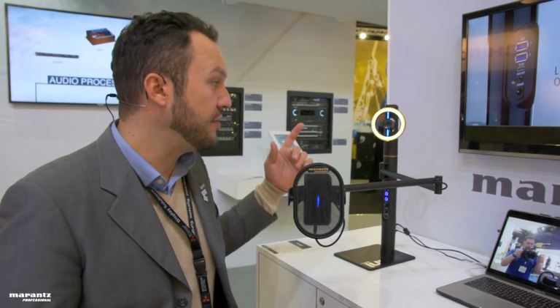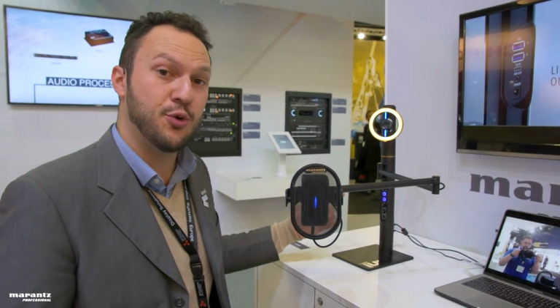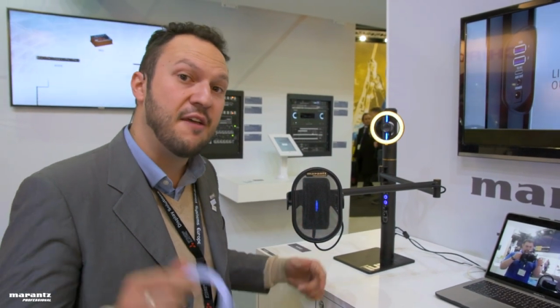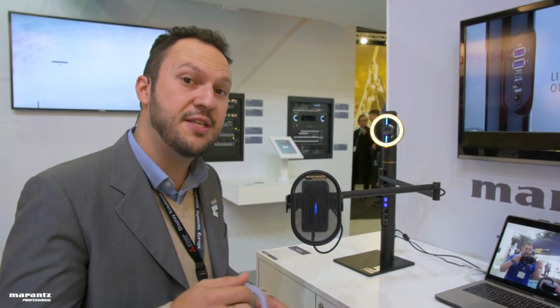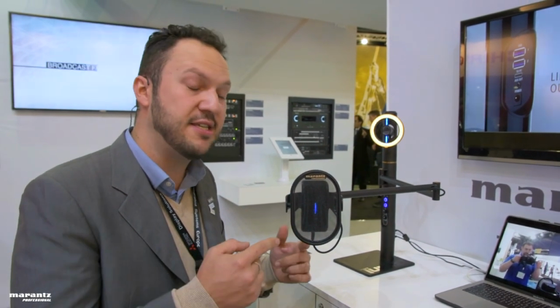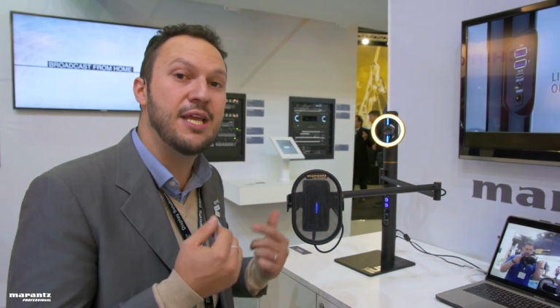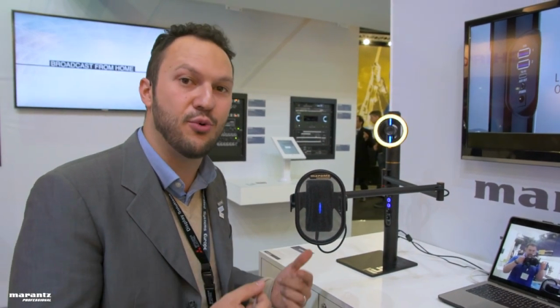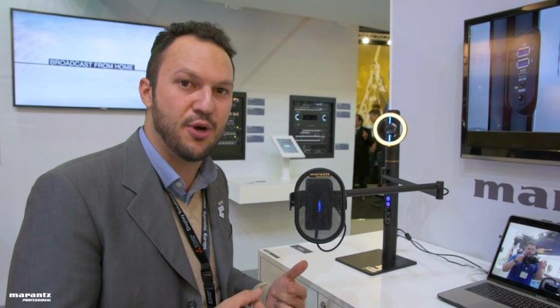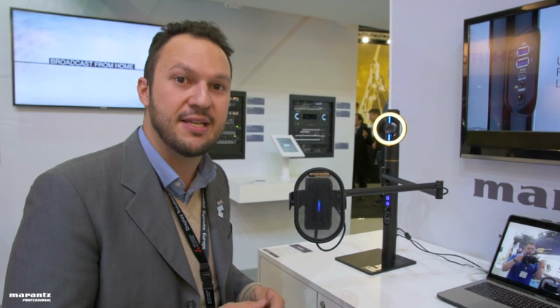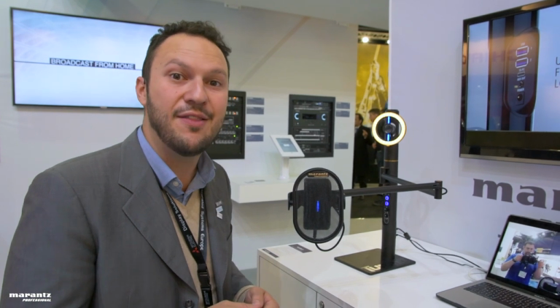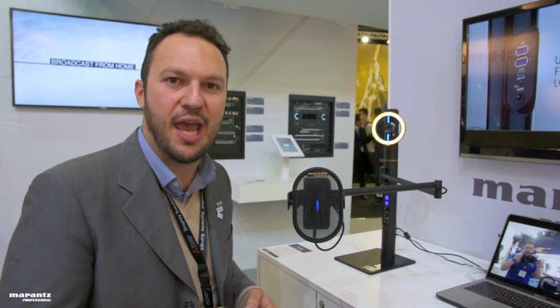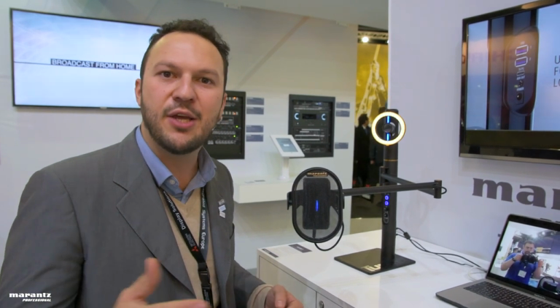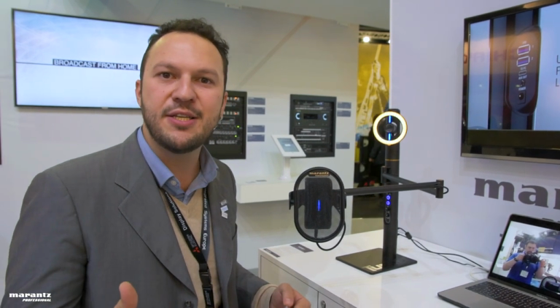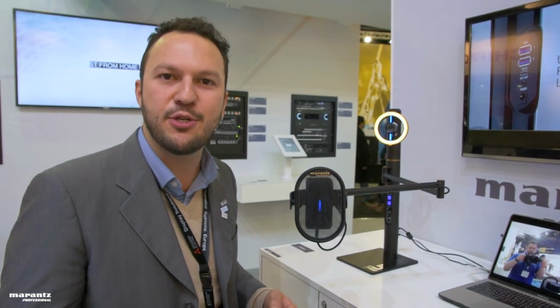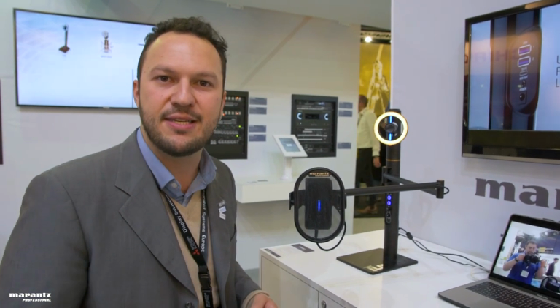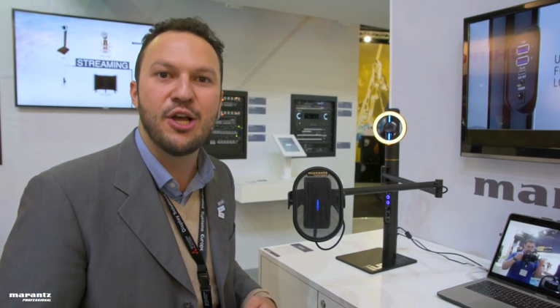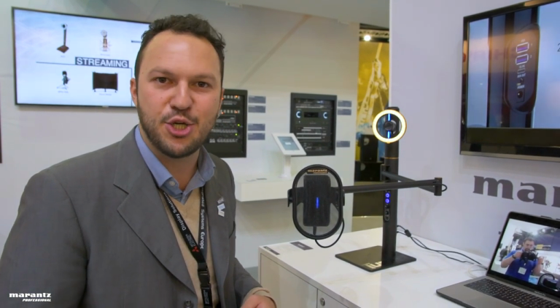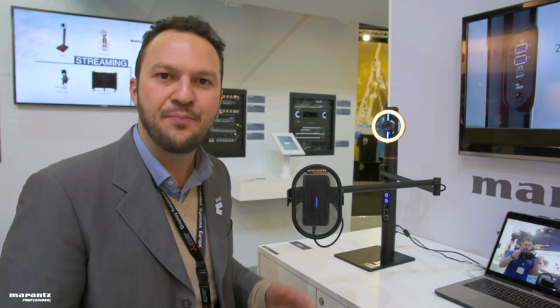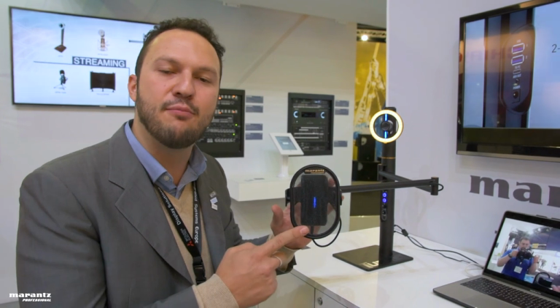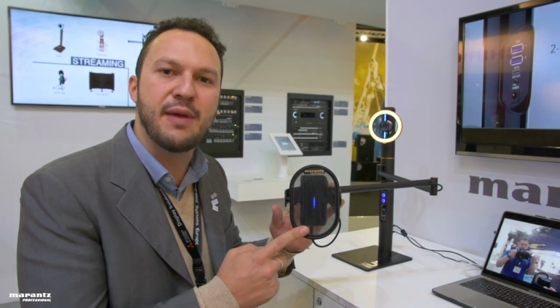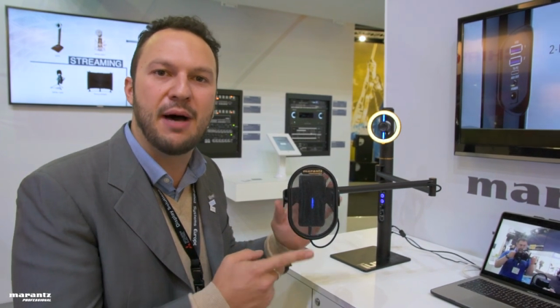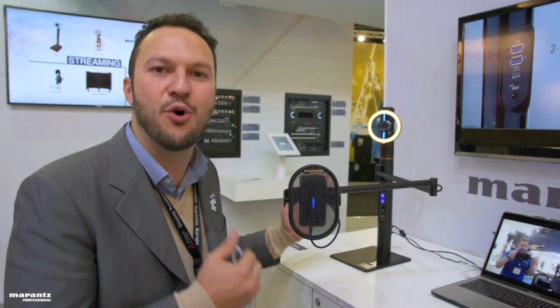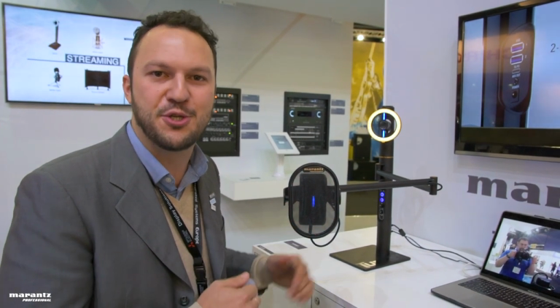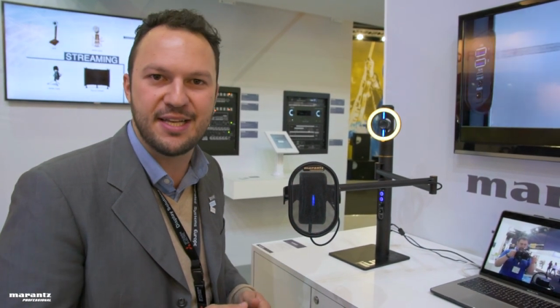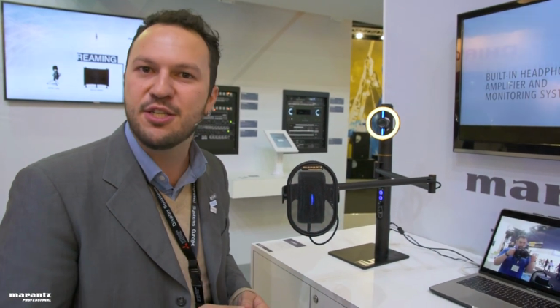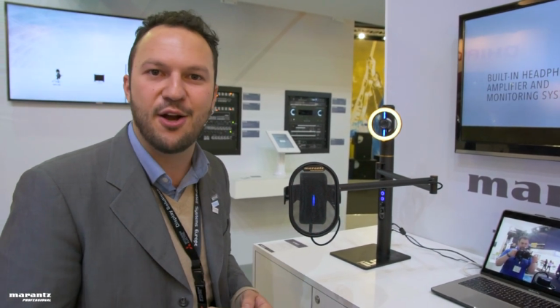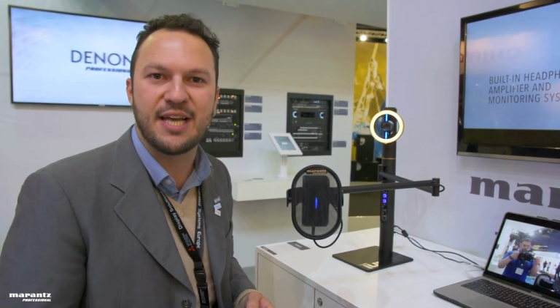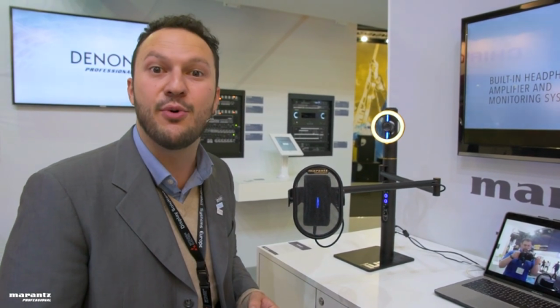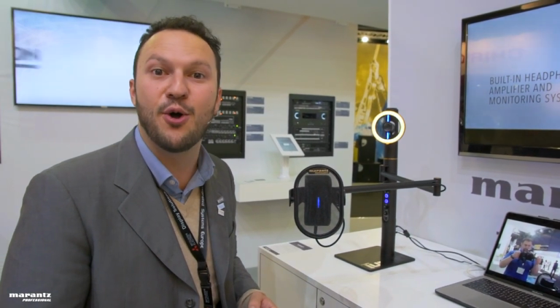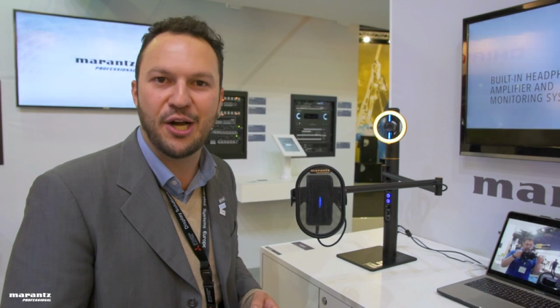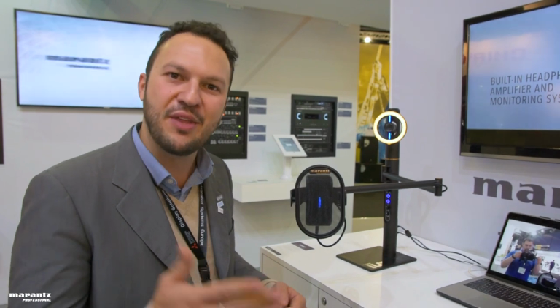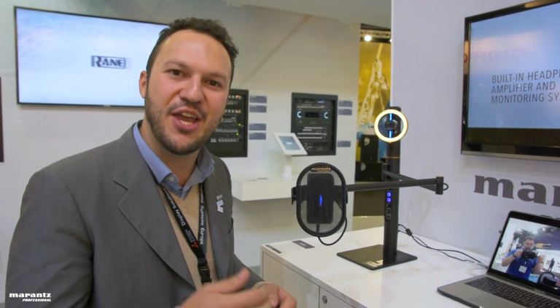If you want the Turret and many other Marantz products in the UK, you can contact our trusted dealer Leisure Tech. For more information about the Turret, visit our website at MarantzPro.com. Thank you.